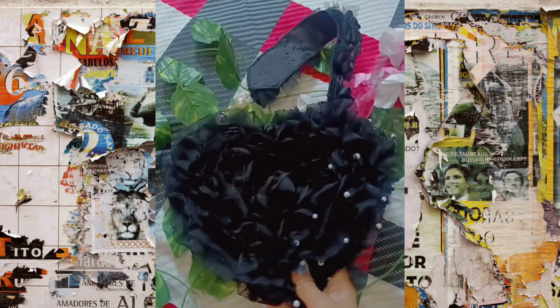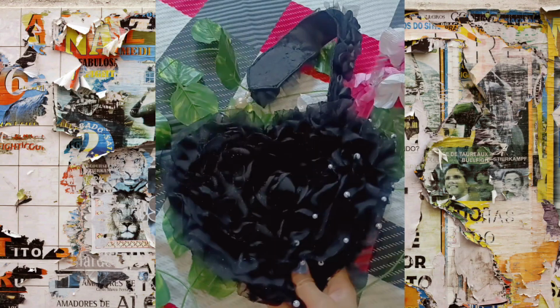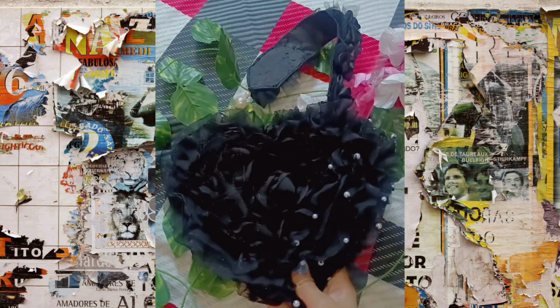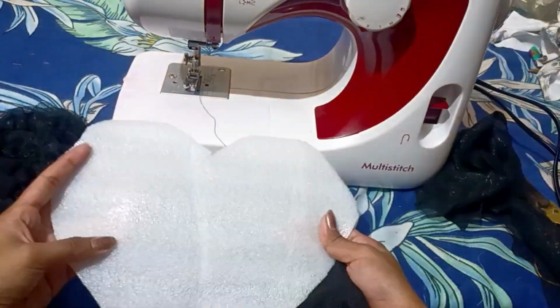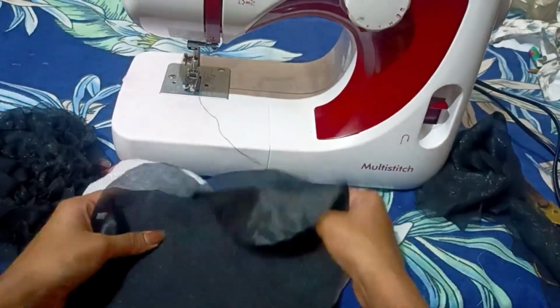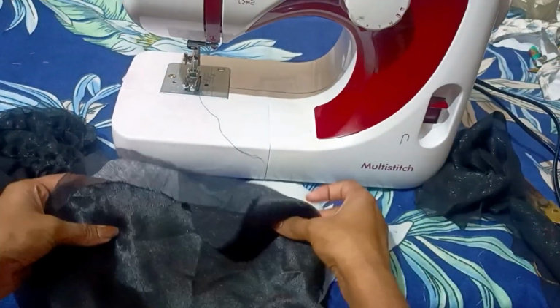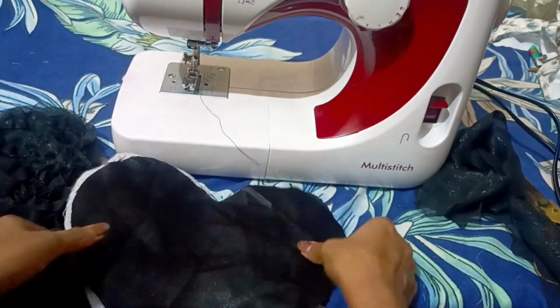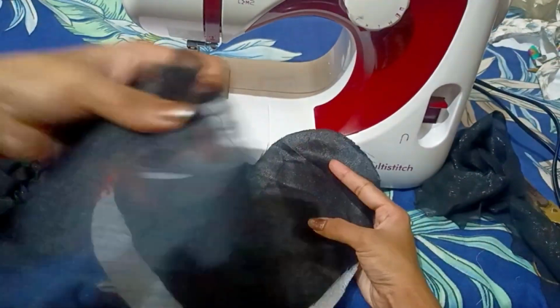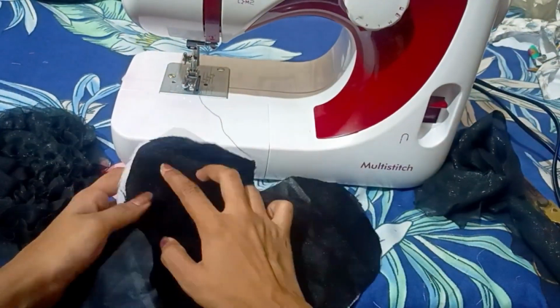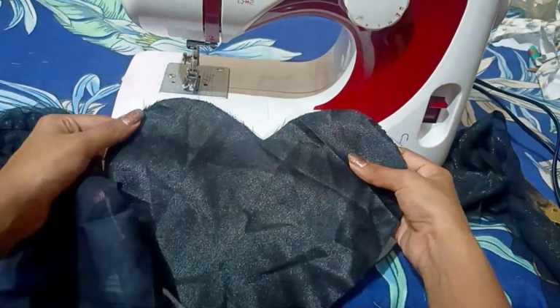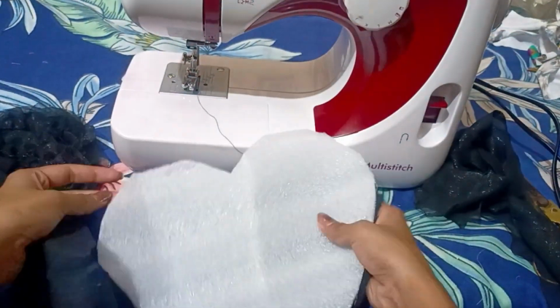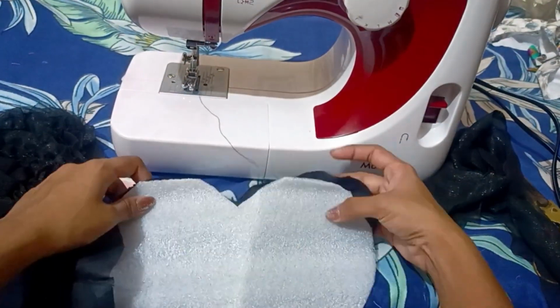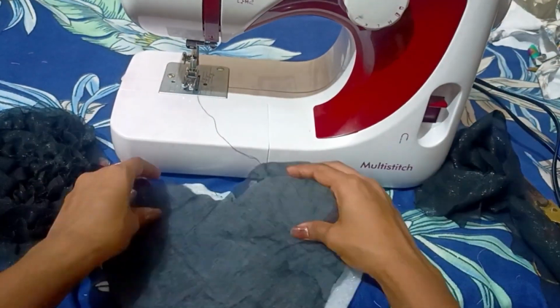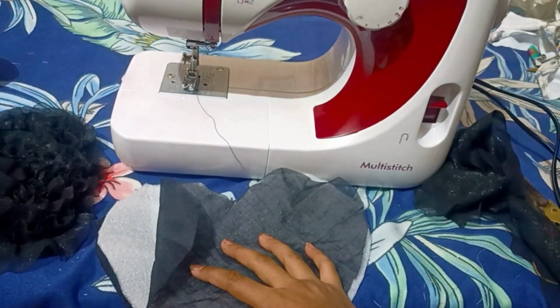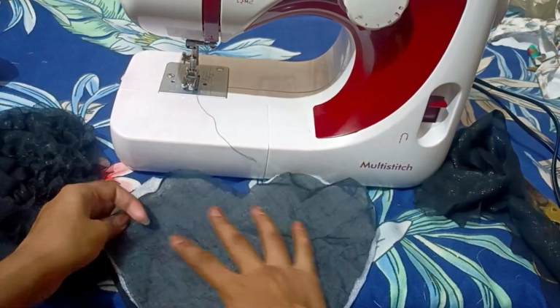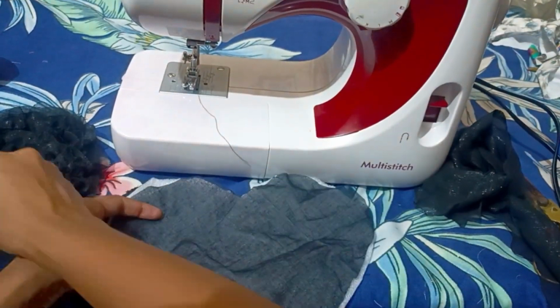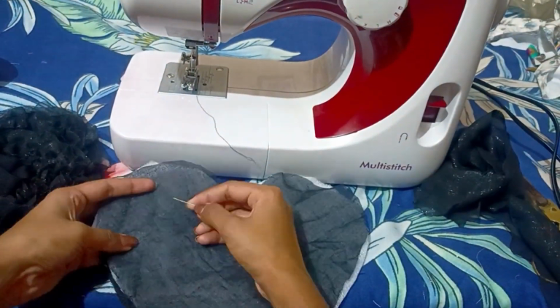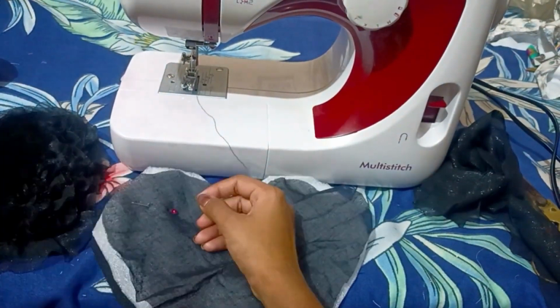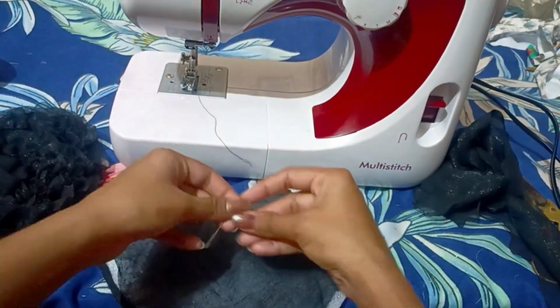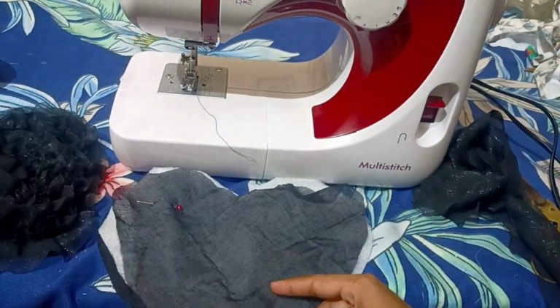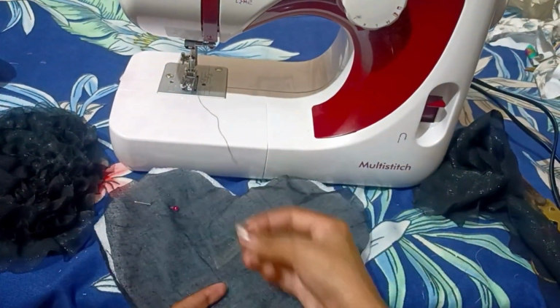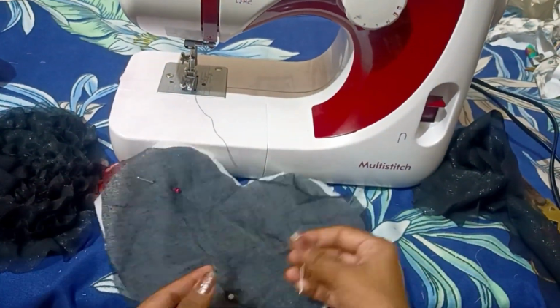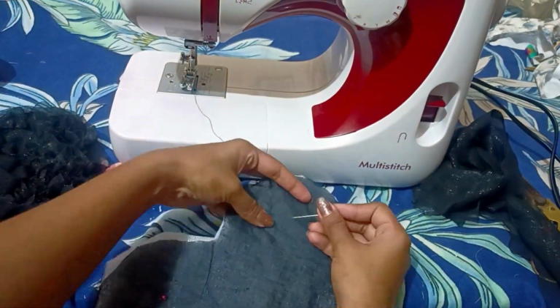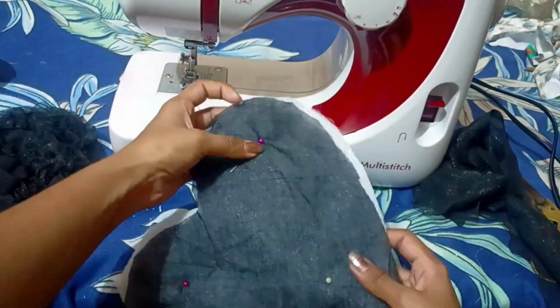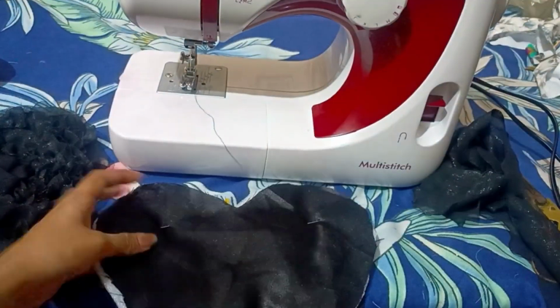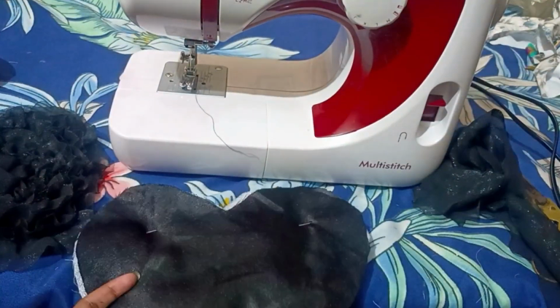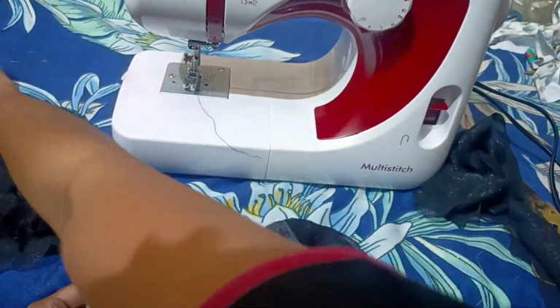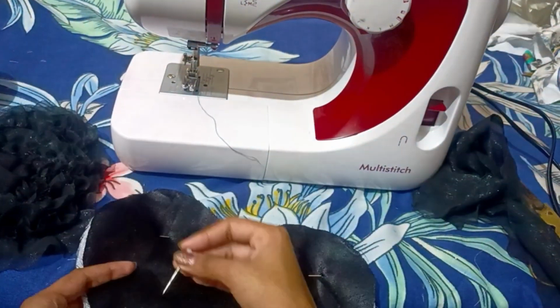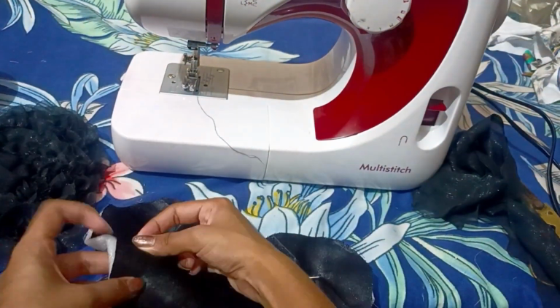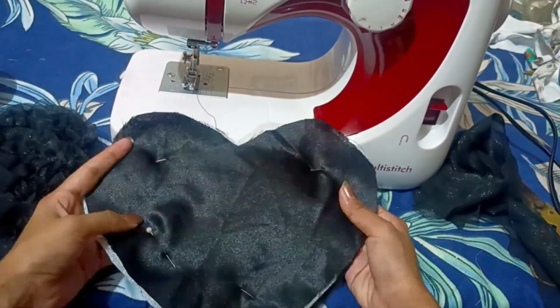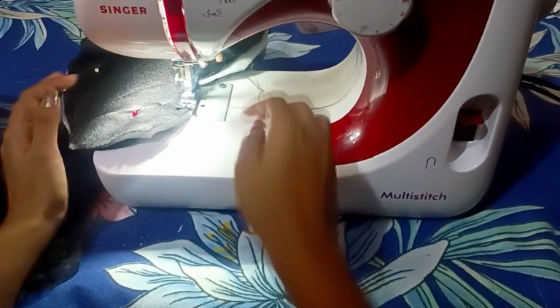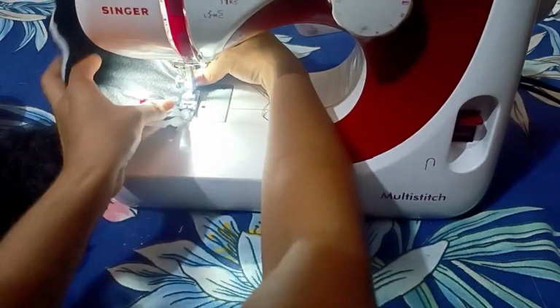First of all, I have cut it in a hard shape. I have put it on top and painted it — I will paint it on all four sides.